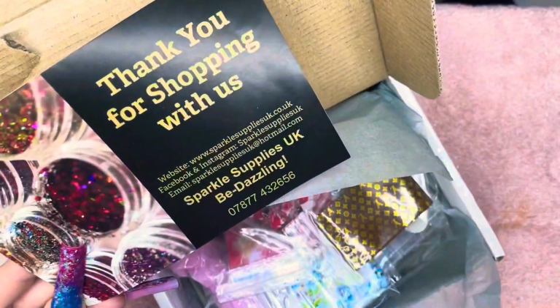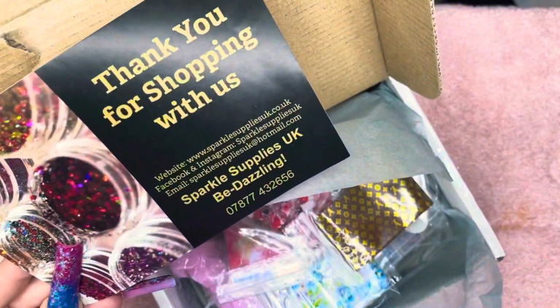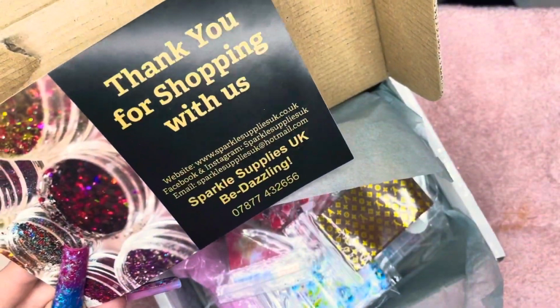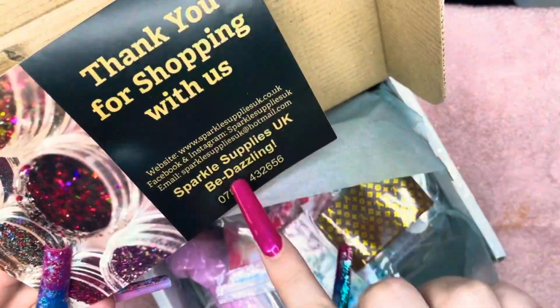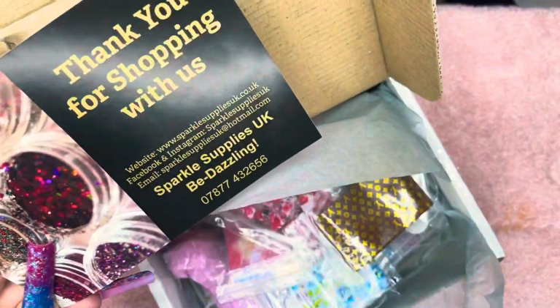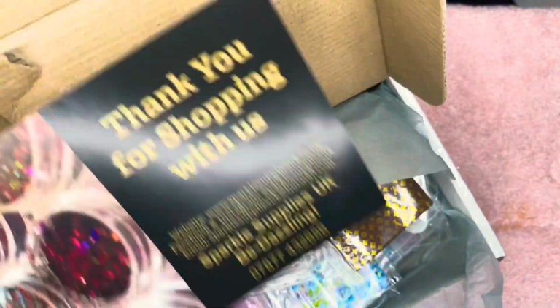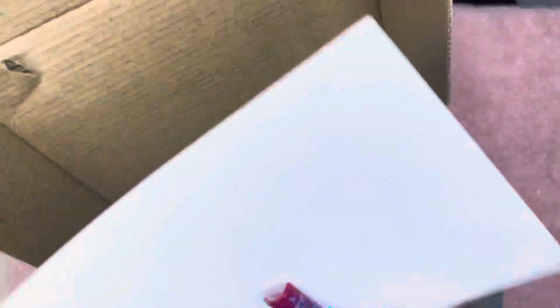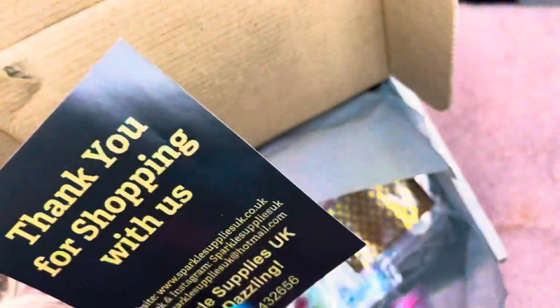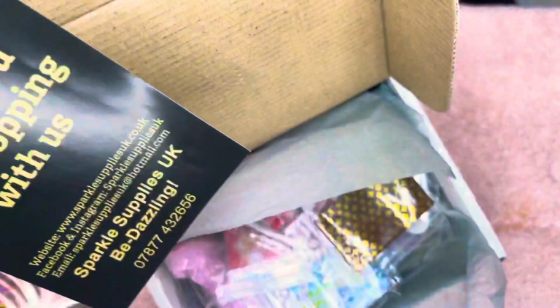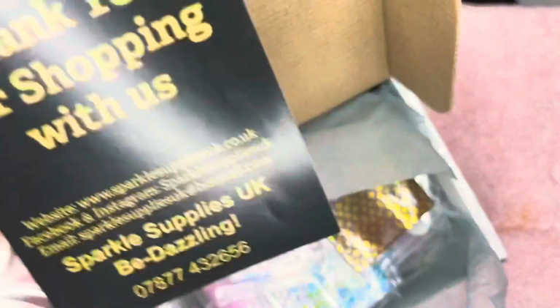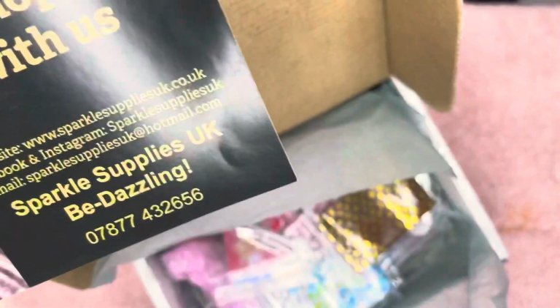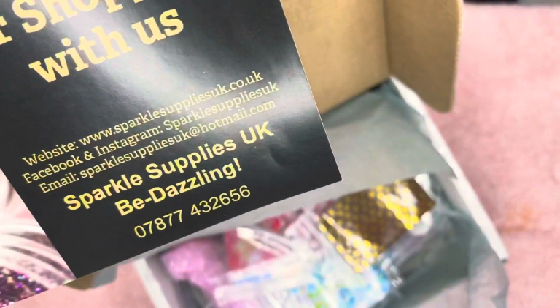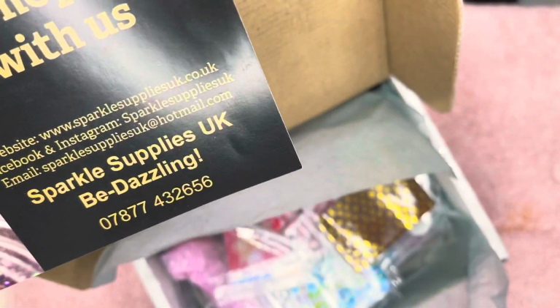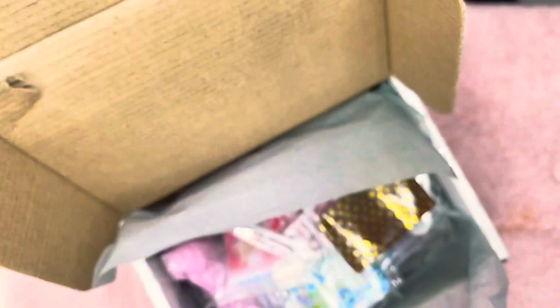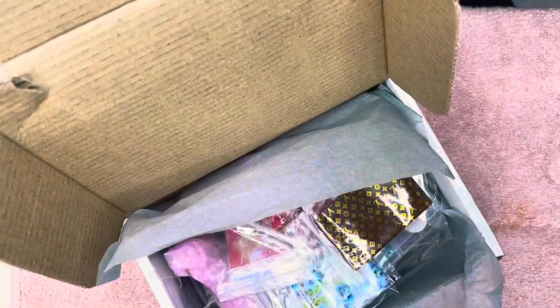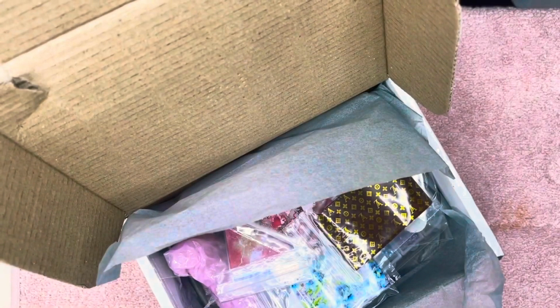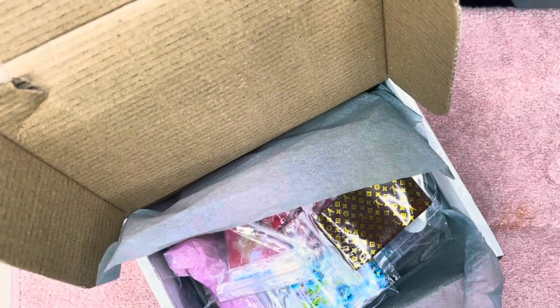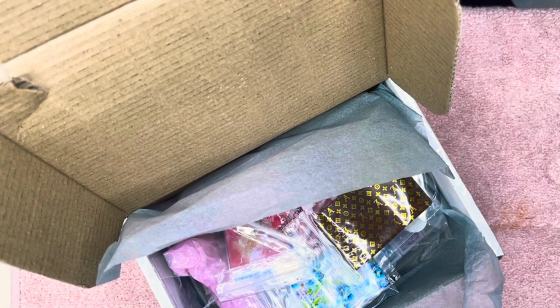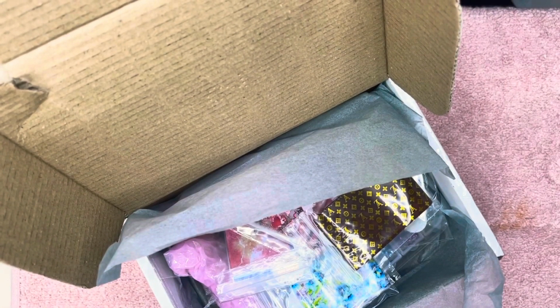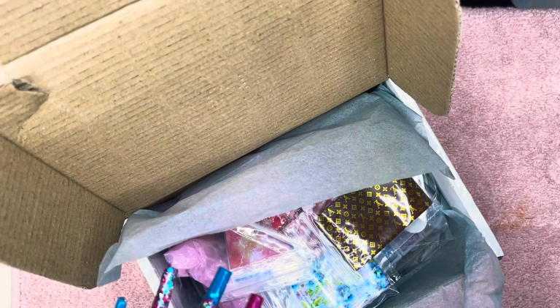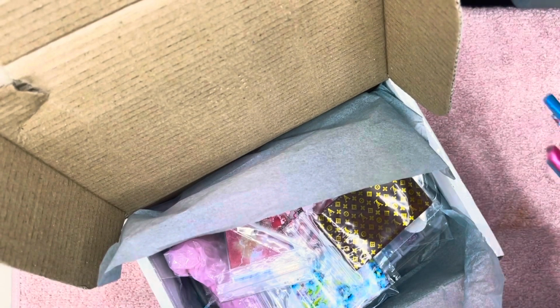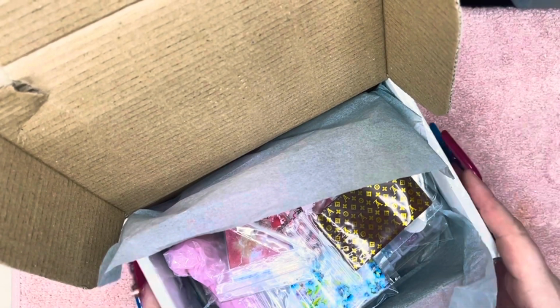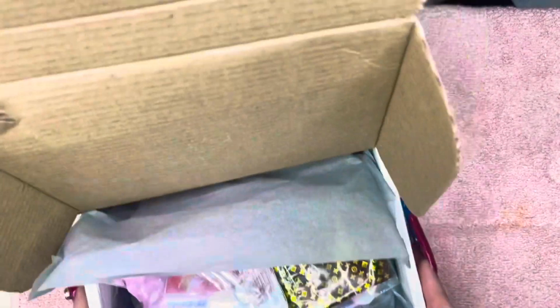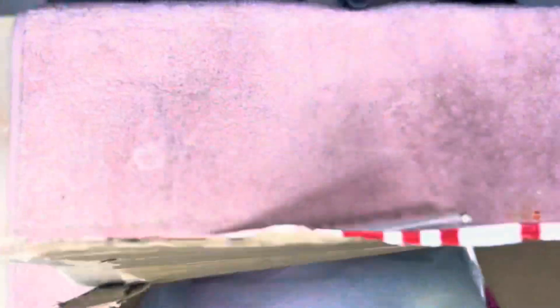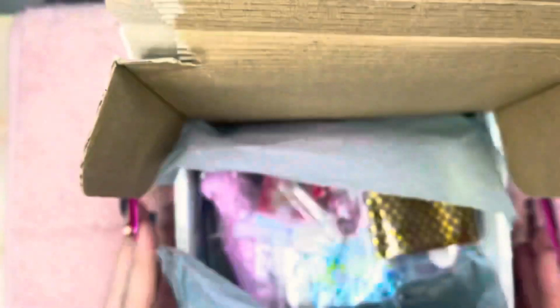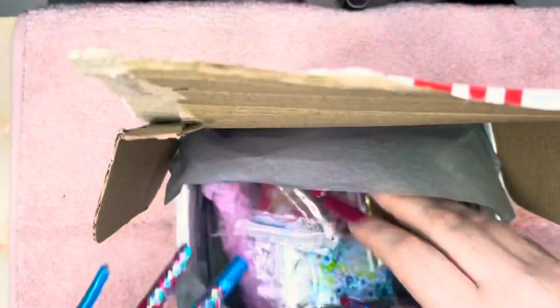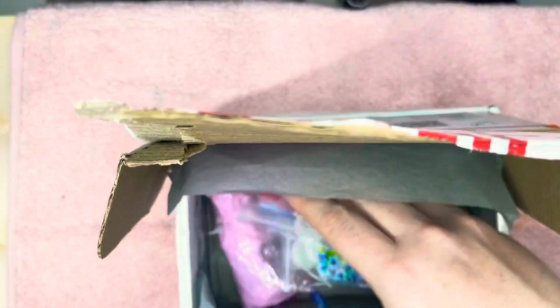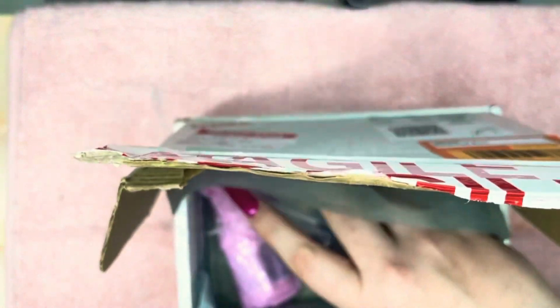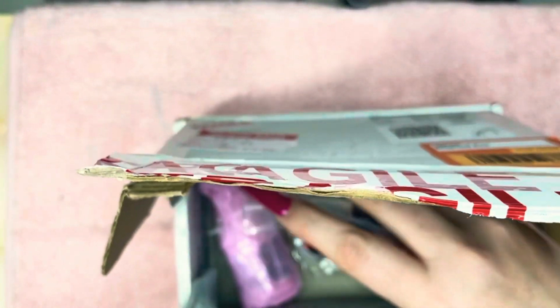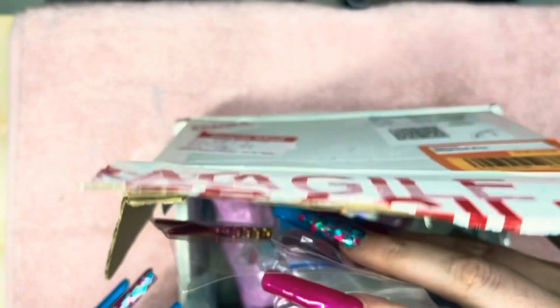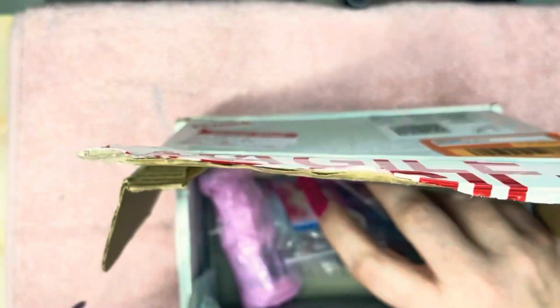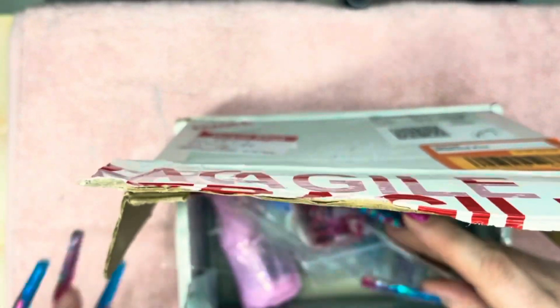Thank you for shopping with us — obviously all the details are there. If you want to go on to her website, she has amazing products. Okay, this is what I ordered, so I'm just going to dig in.